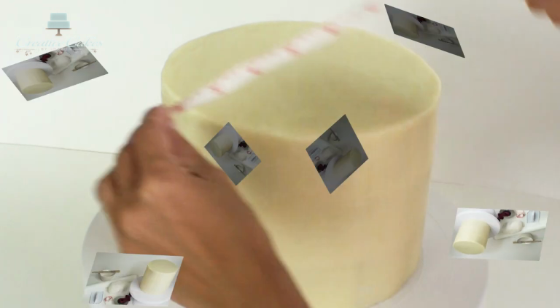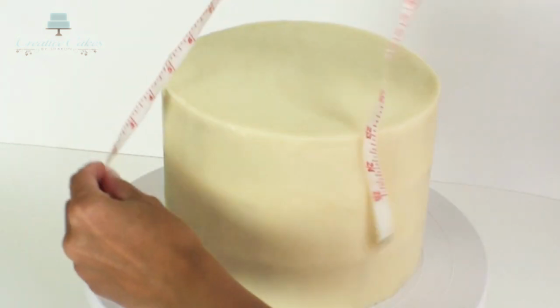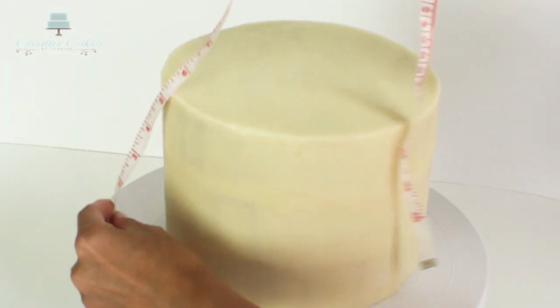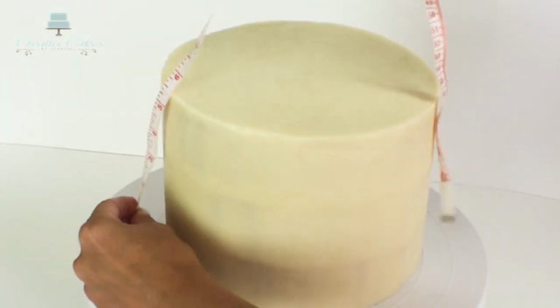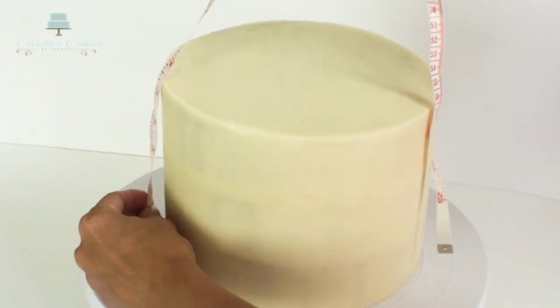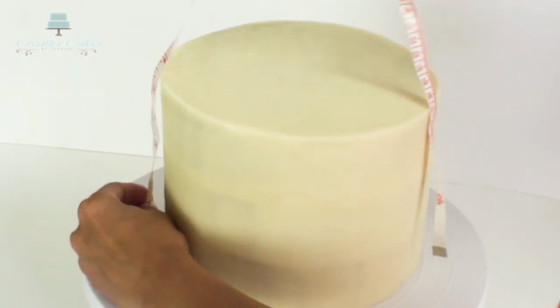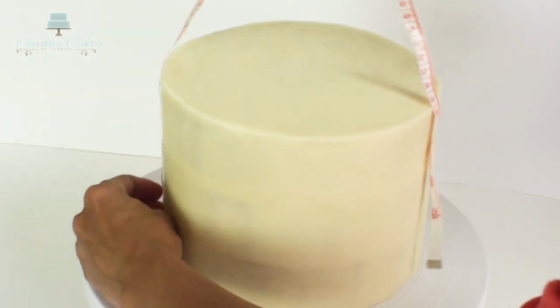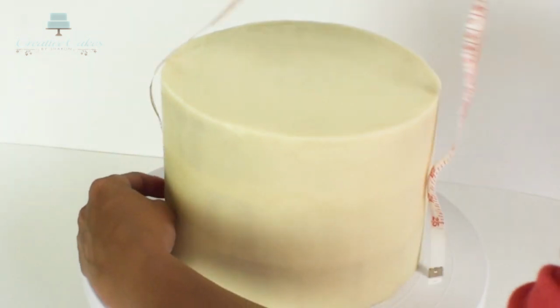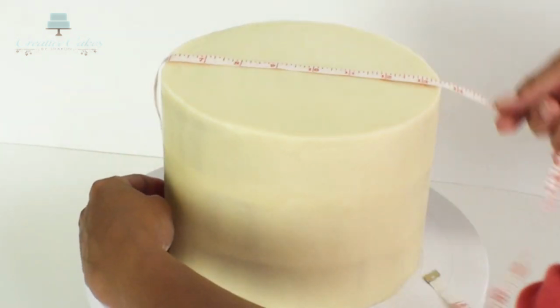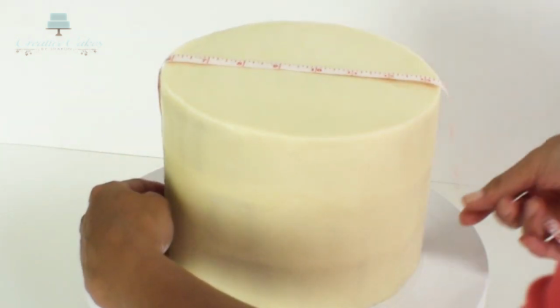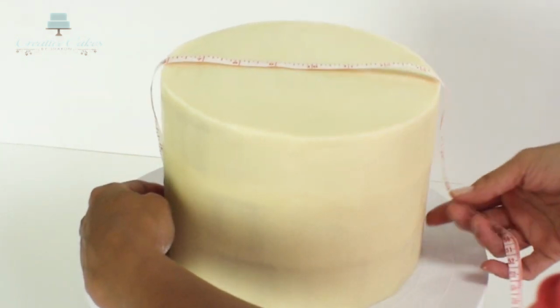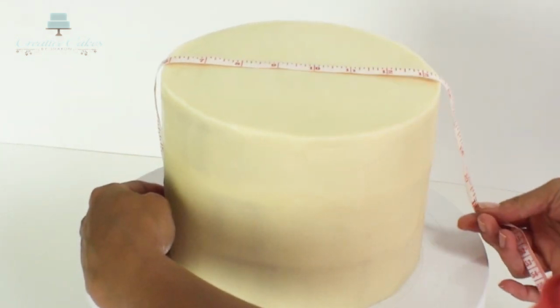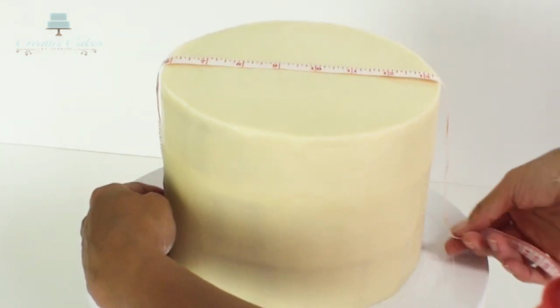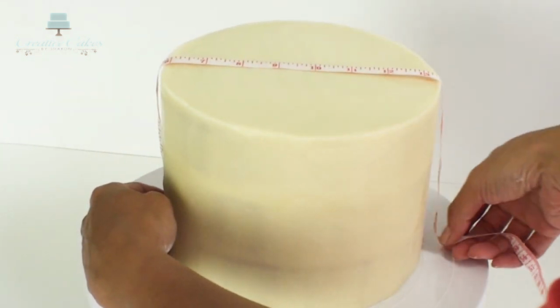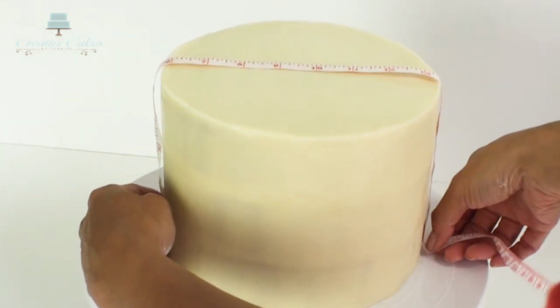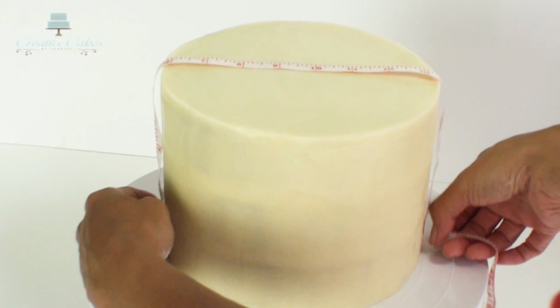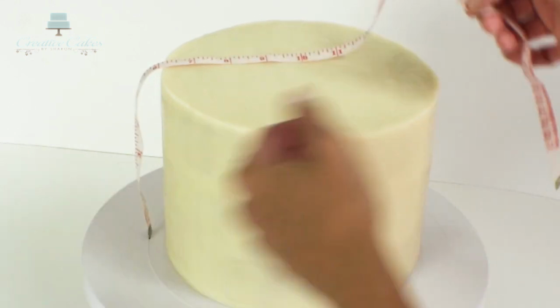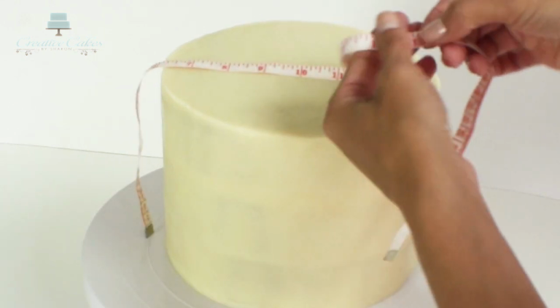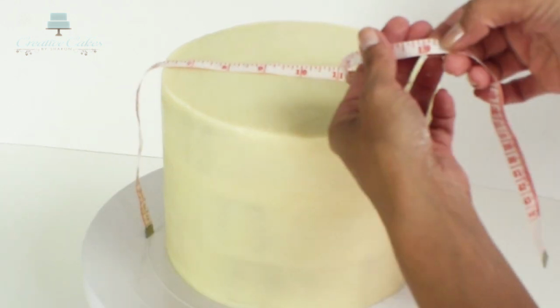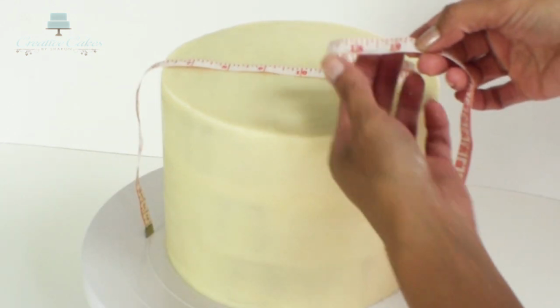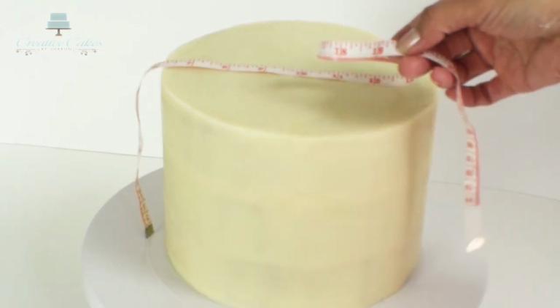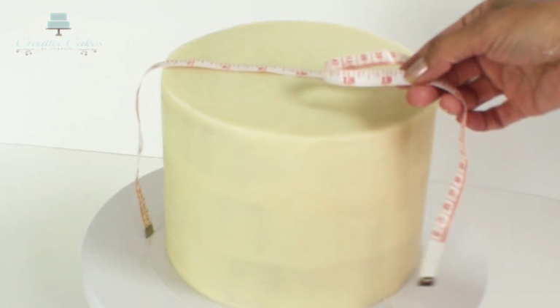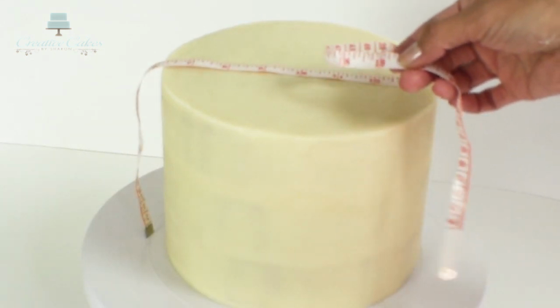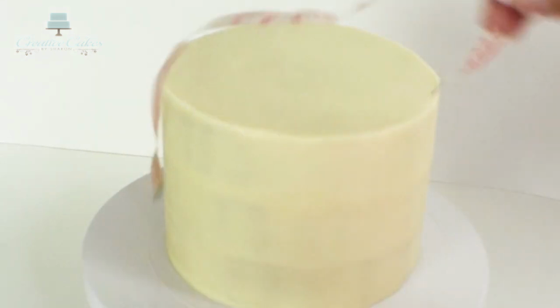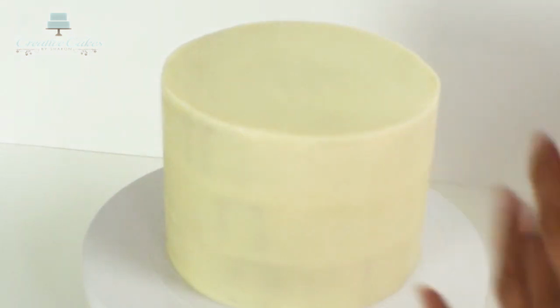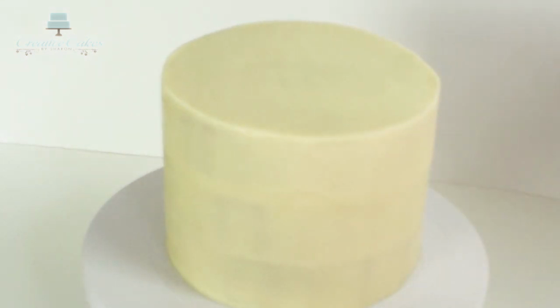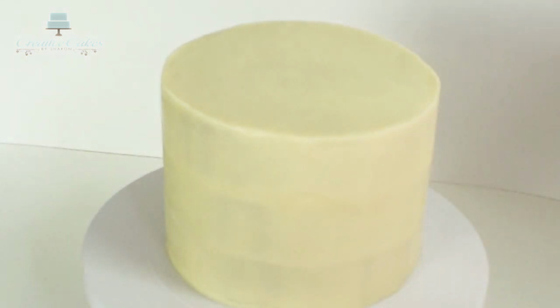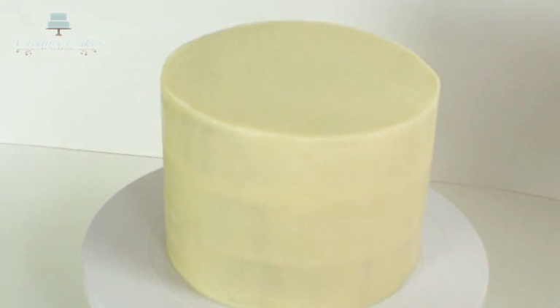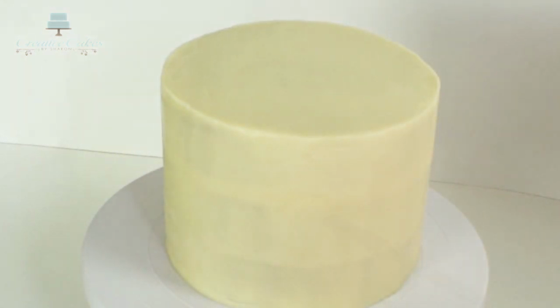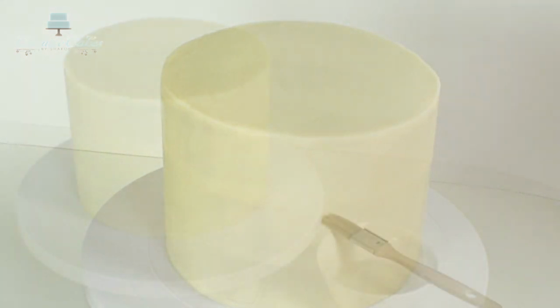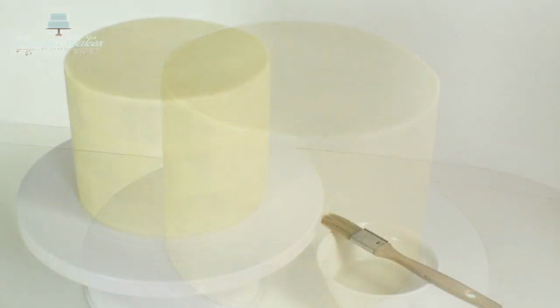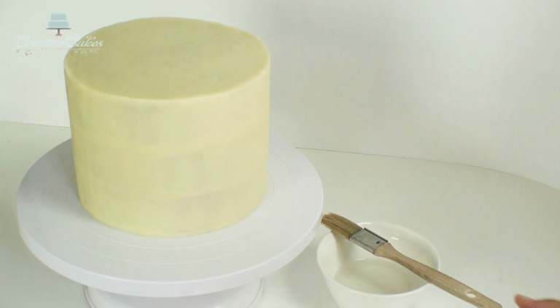The first thing I like to do is measure how big I need to roll out my fondant, so I'm going to measure from one side across the top and down the other side of my cake and remember that measurement.